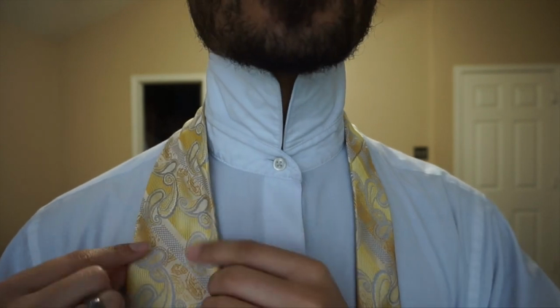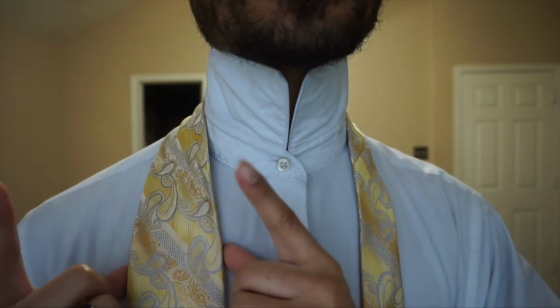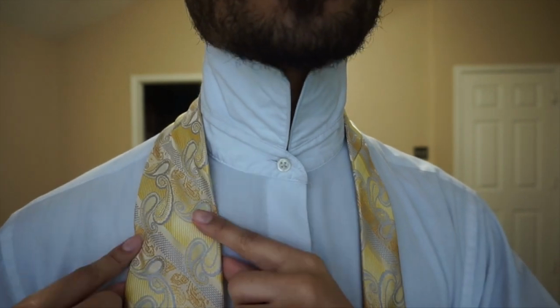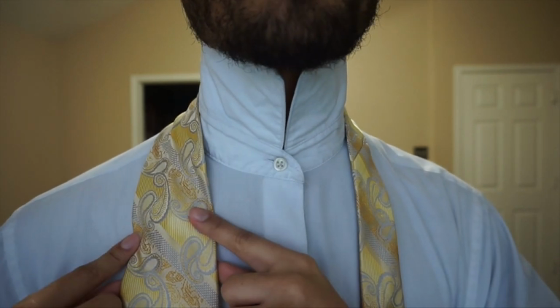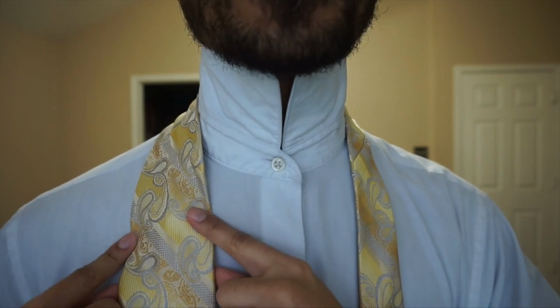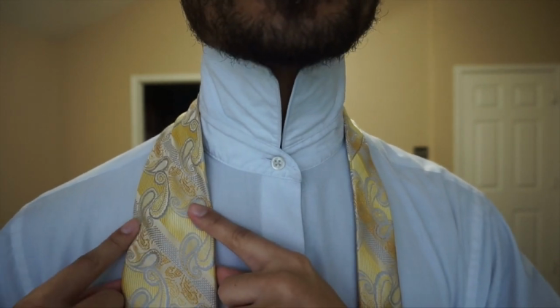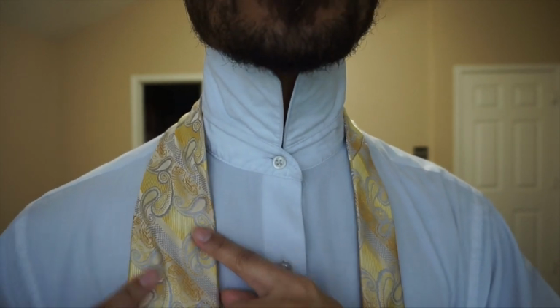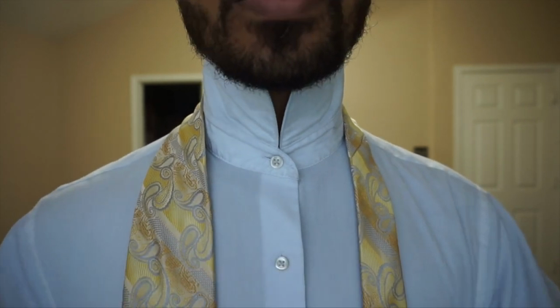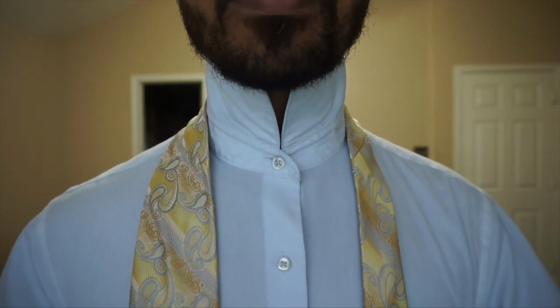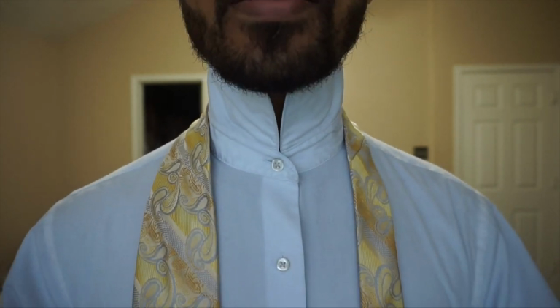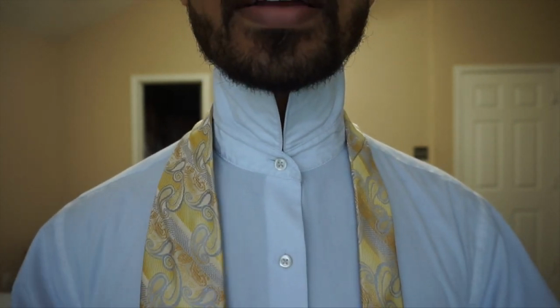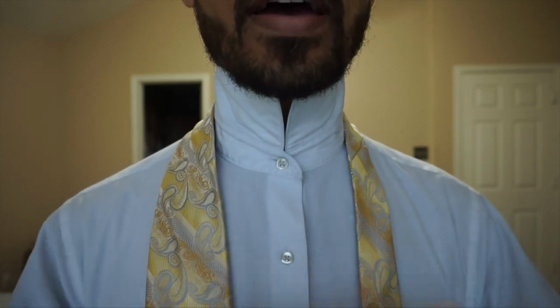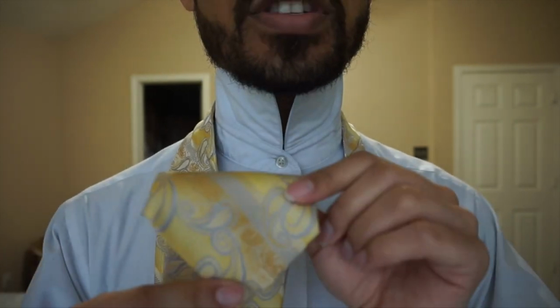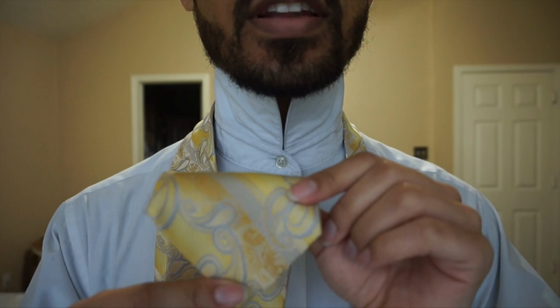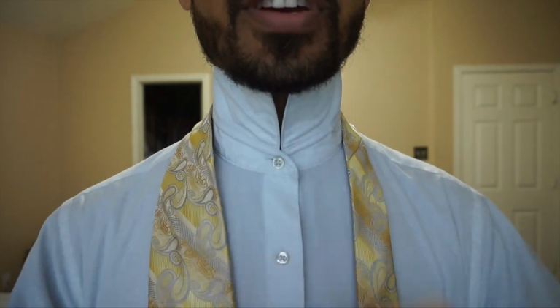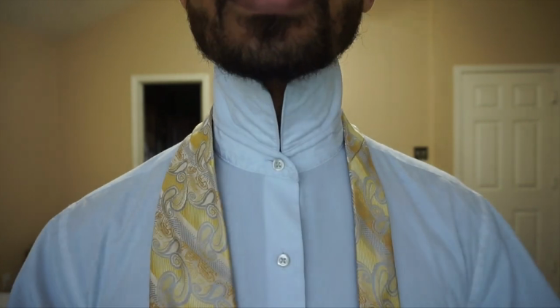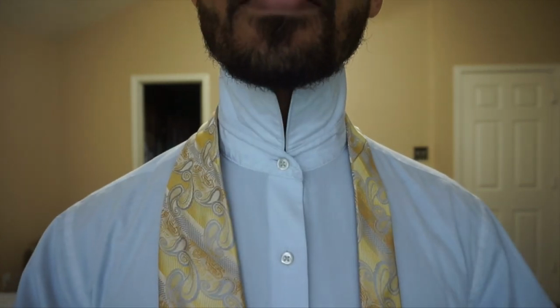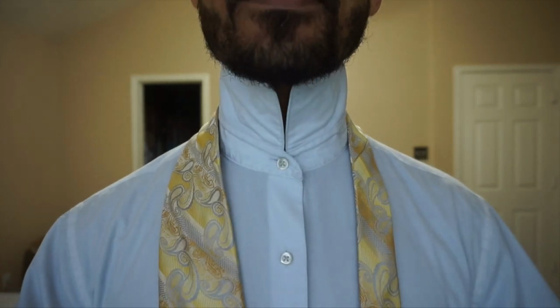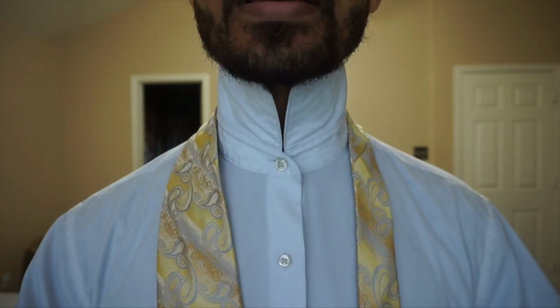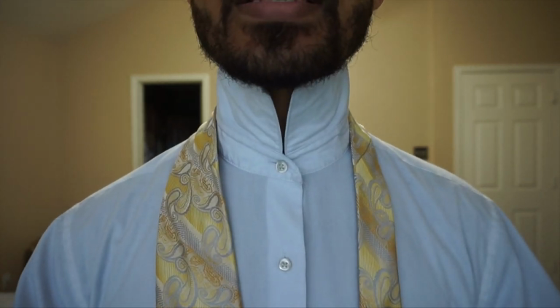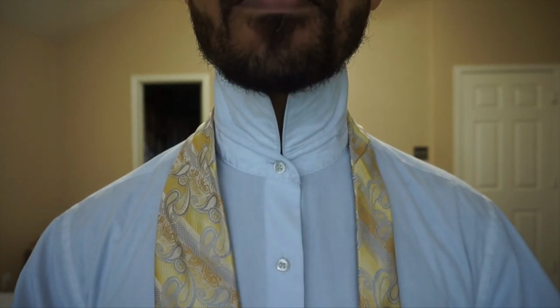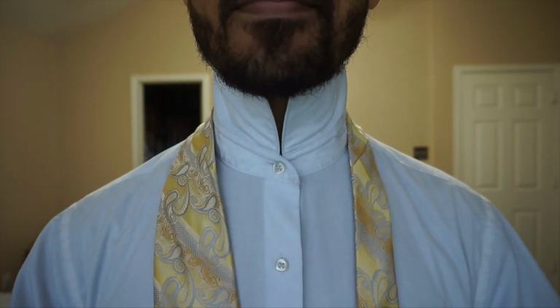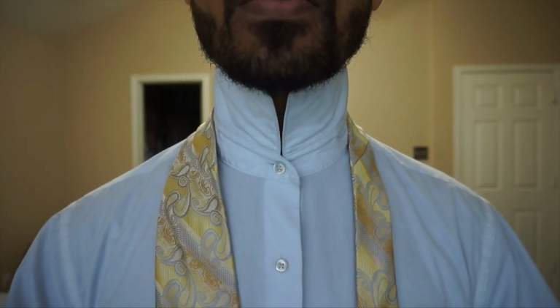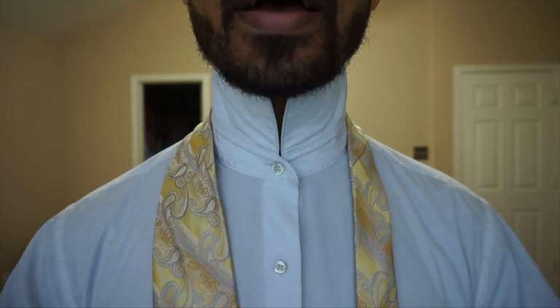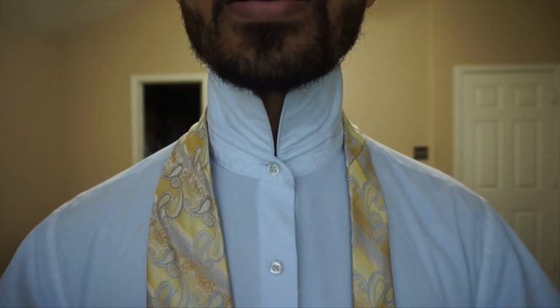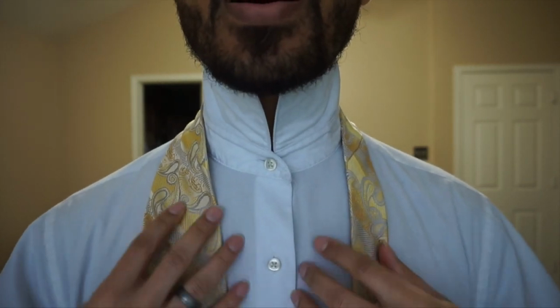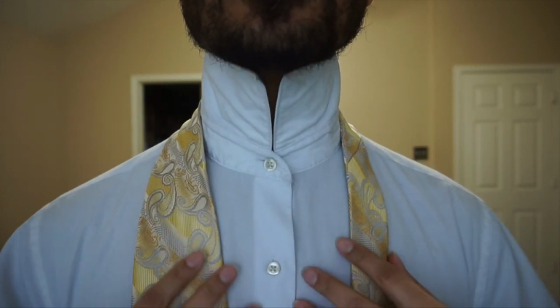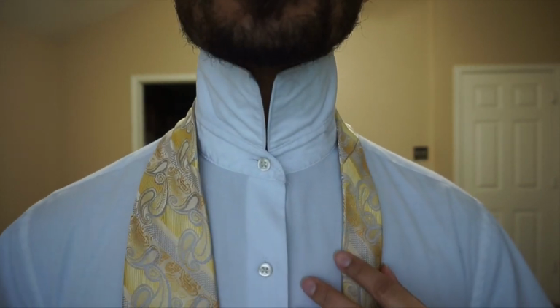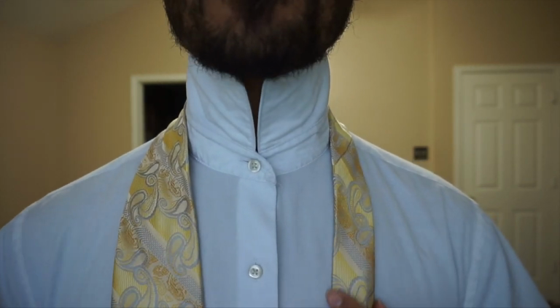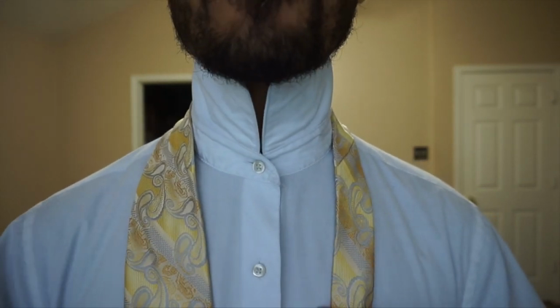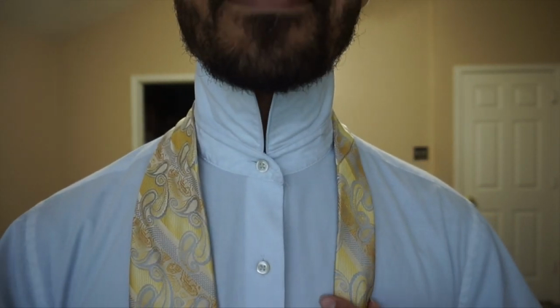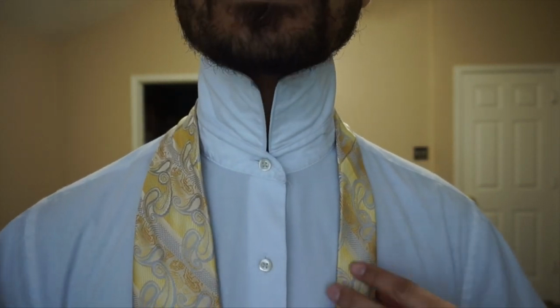I'm going to start off by placing the blade of my tie, which is the large end, at about the tip of my belt line — just above my pants.